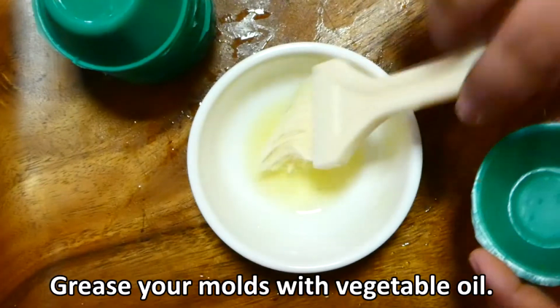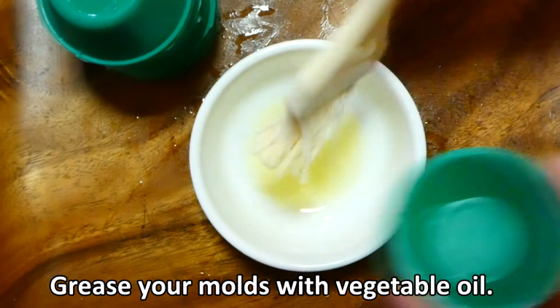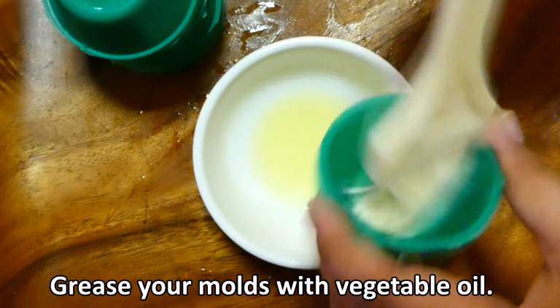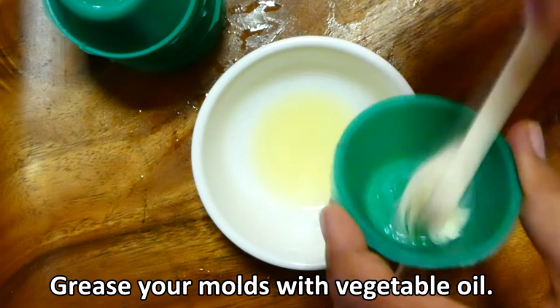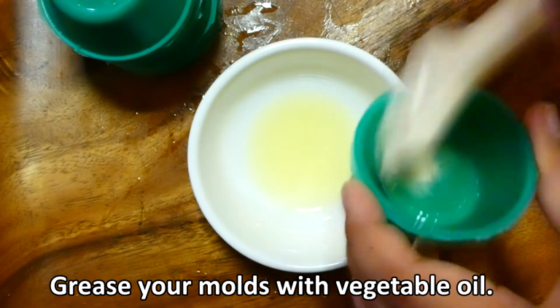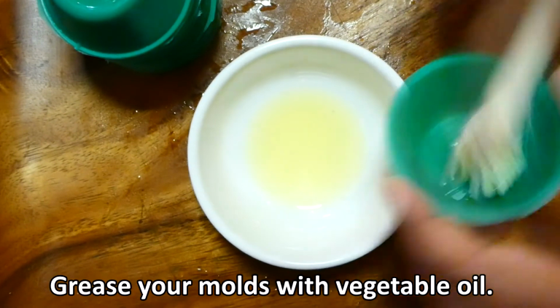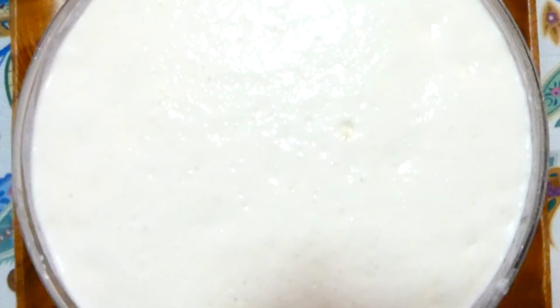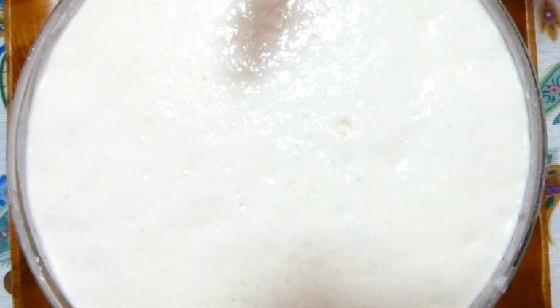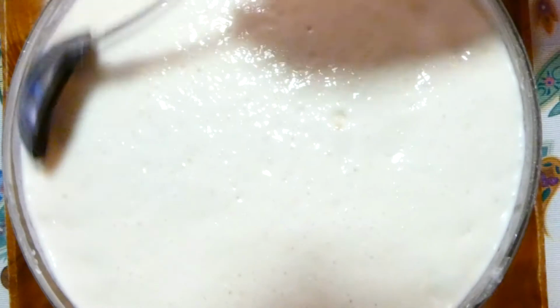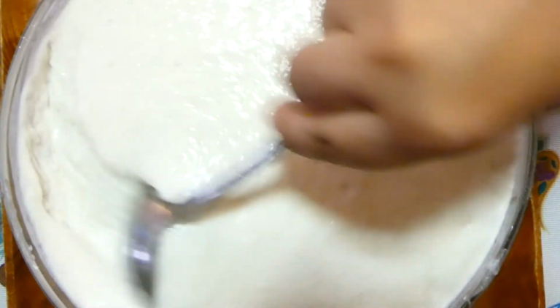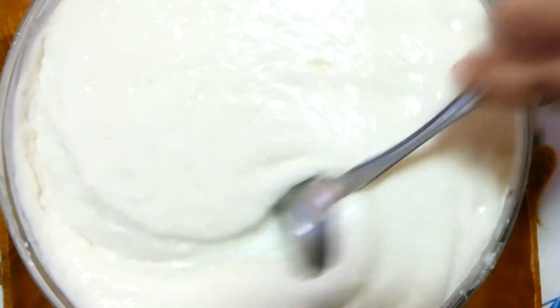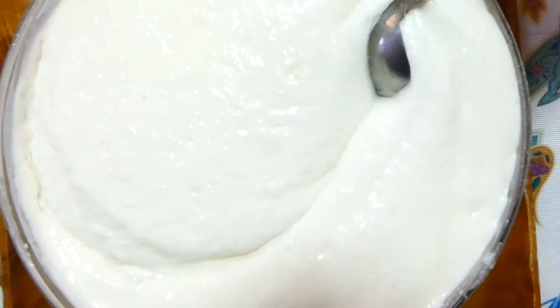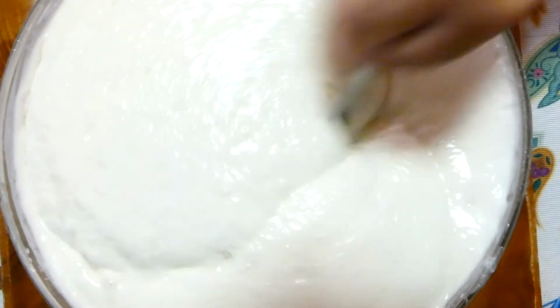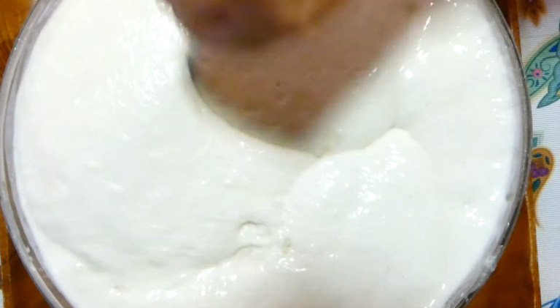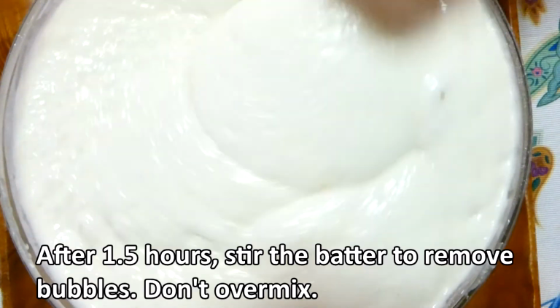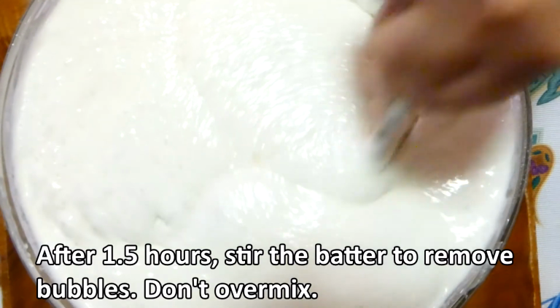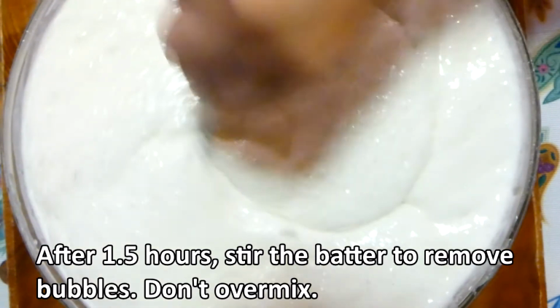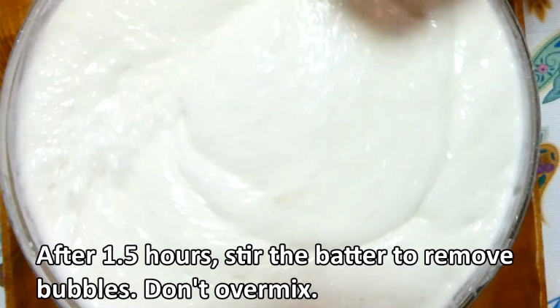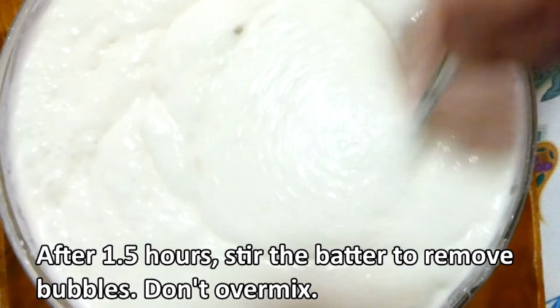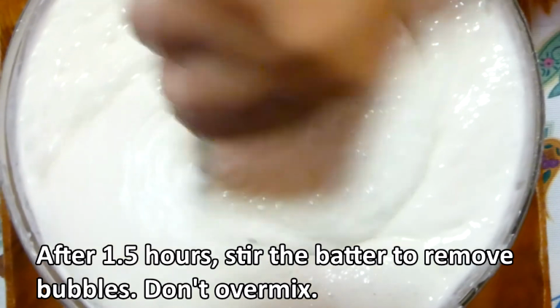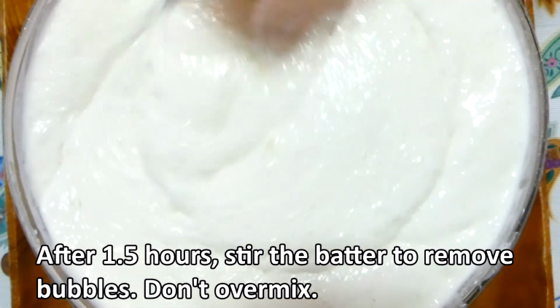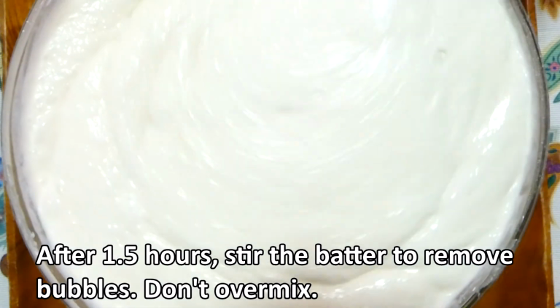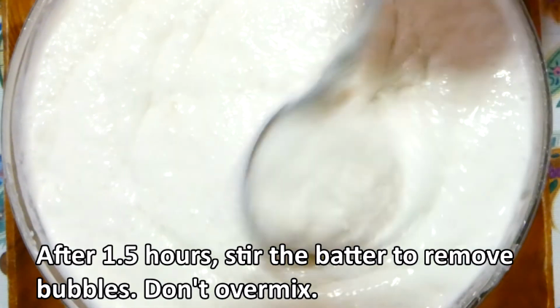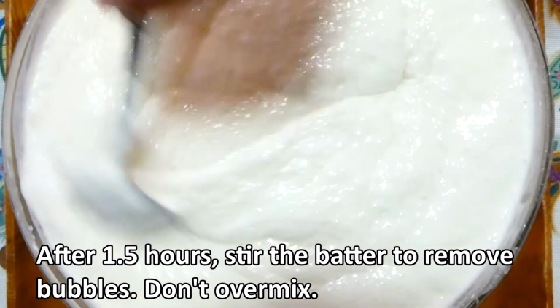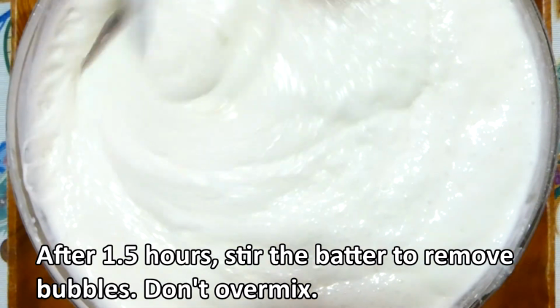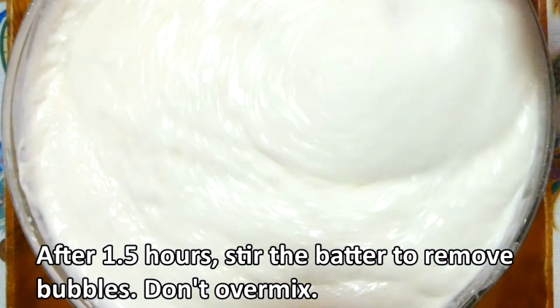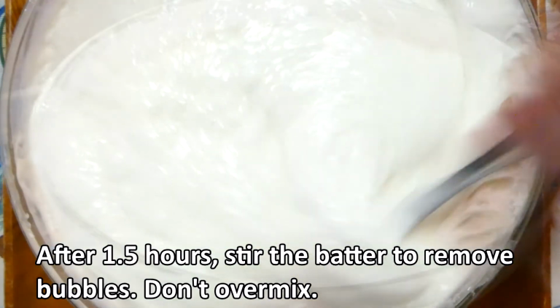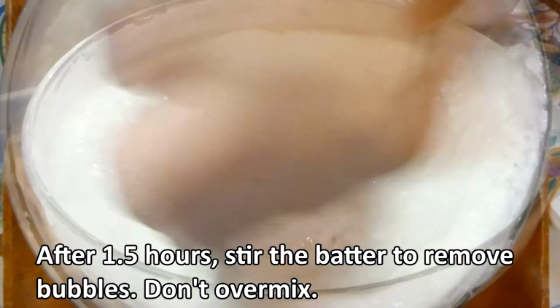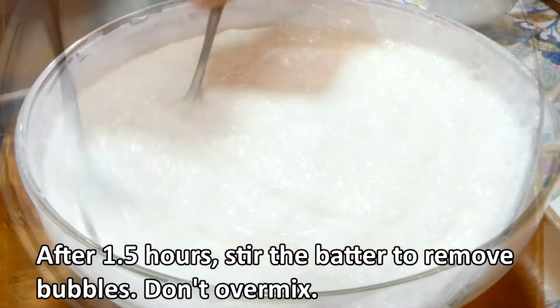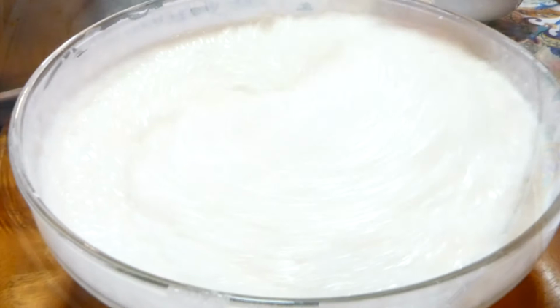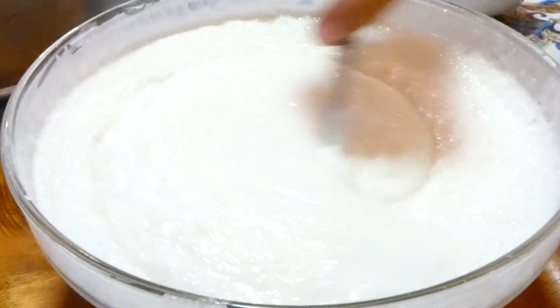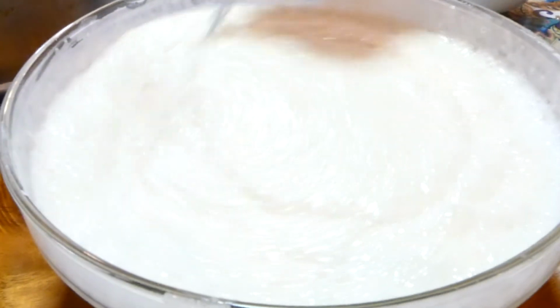Pahiran natin ng vegetable oil ang puto cap molder. Pagkatapos ng isa at kalahating oras, next, kinakailangan natin haluin ang mixture para mawala ang gas na ito.